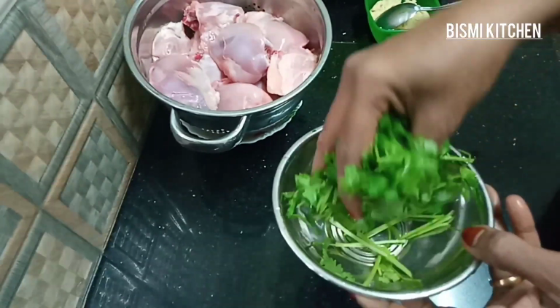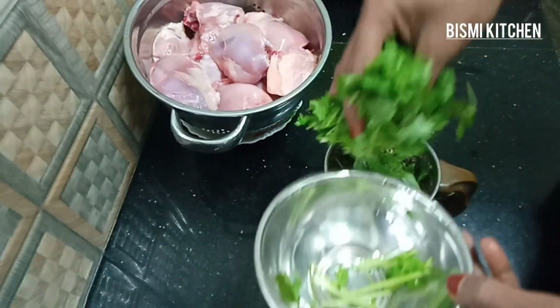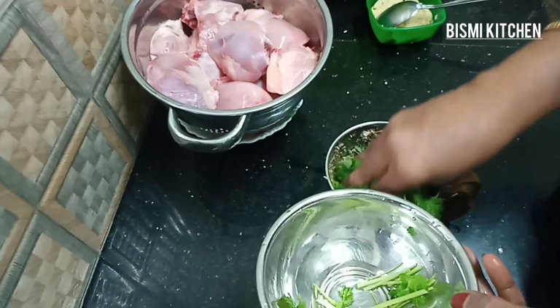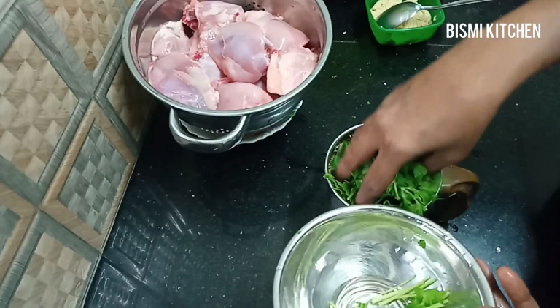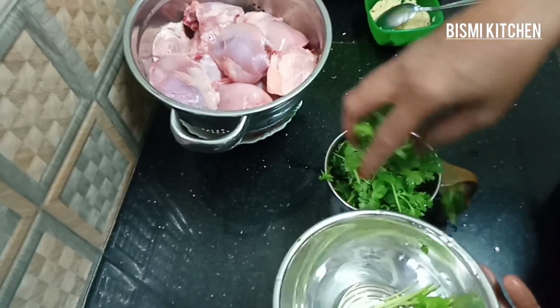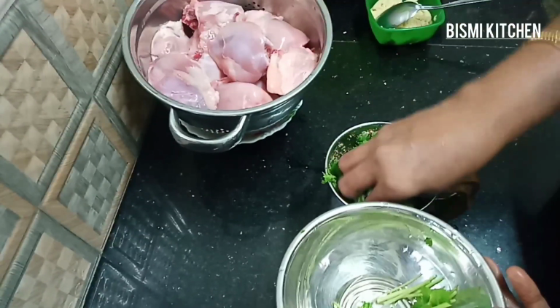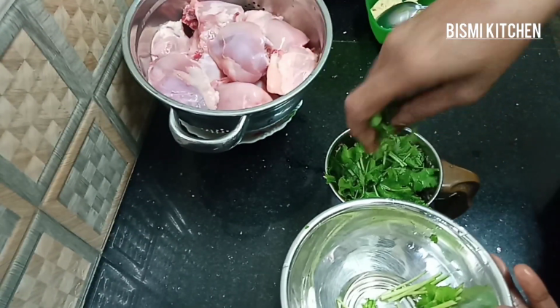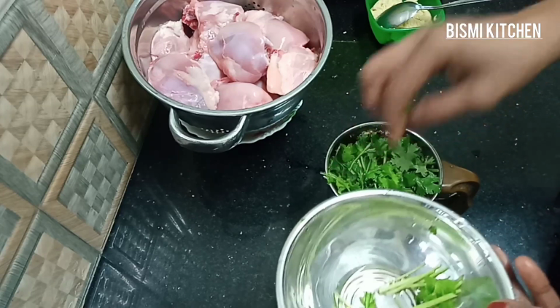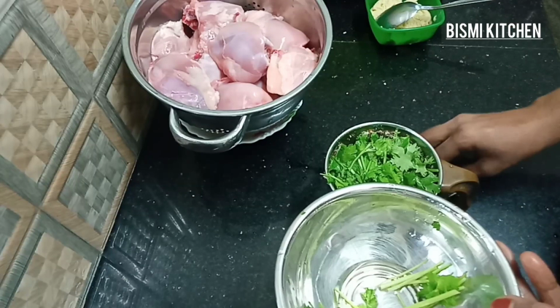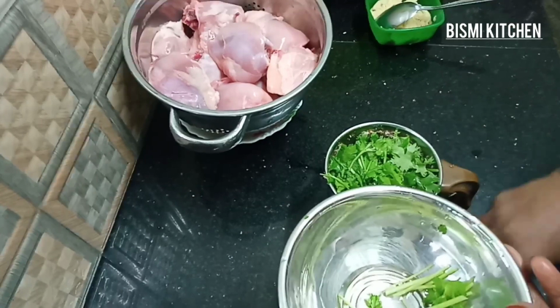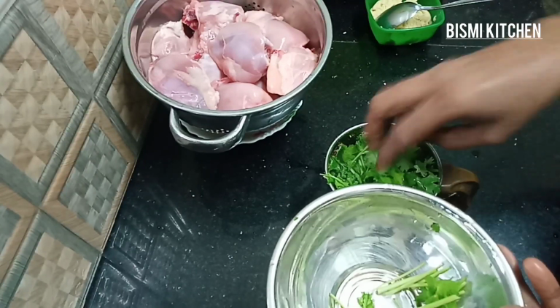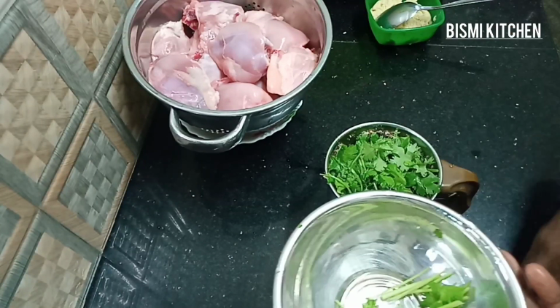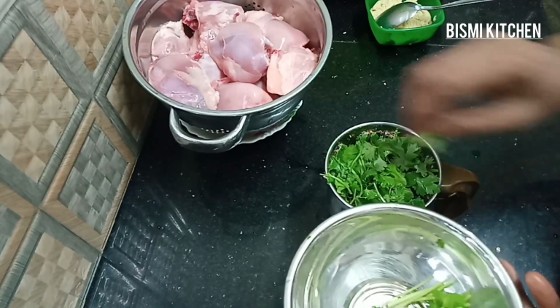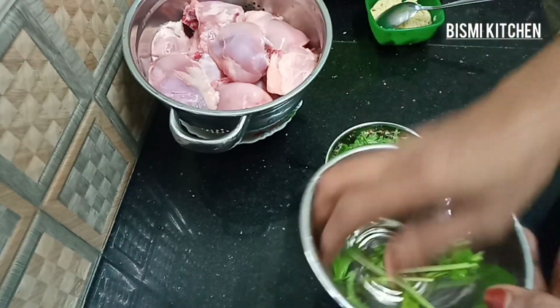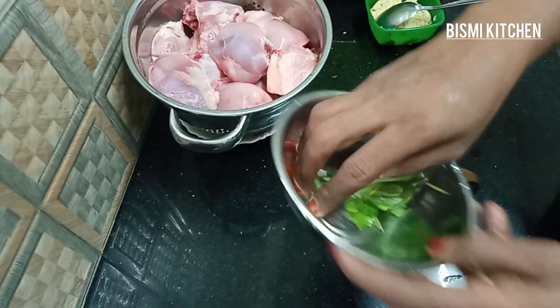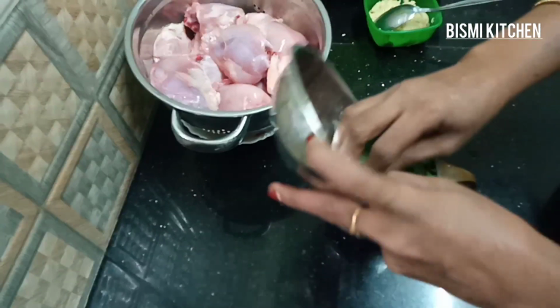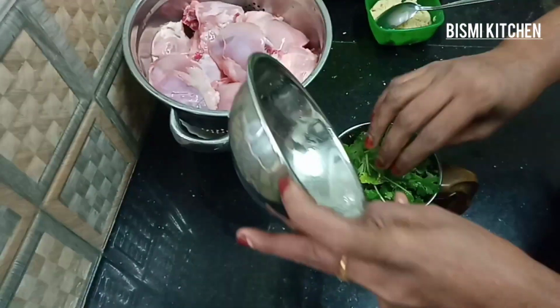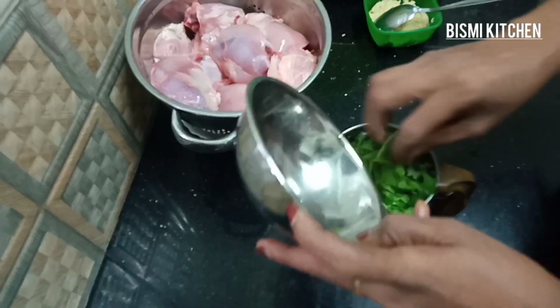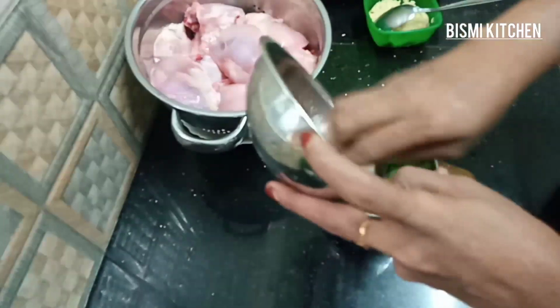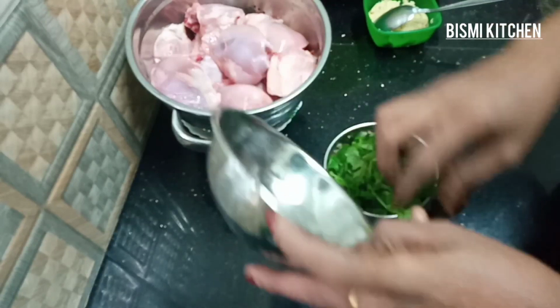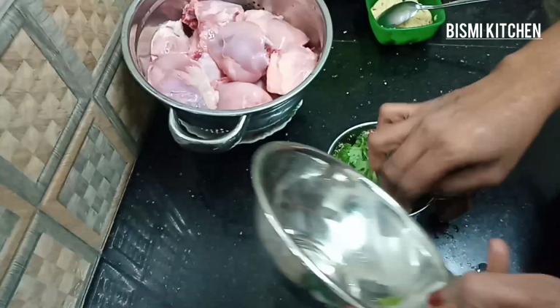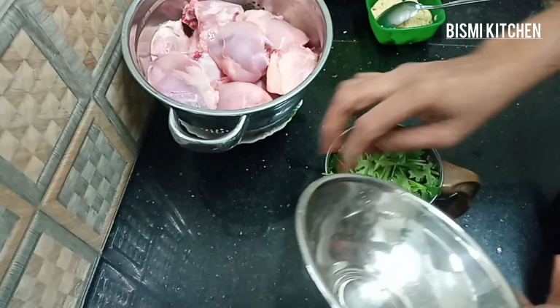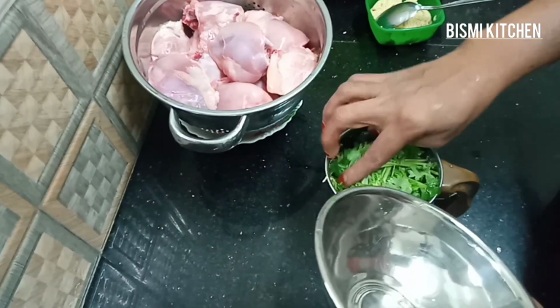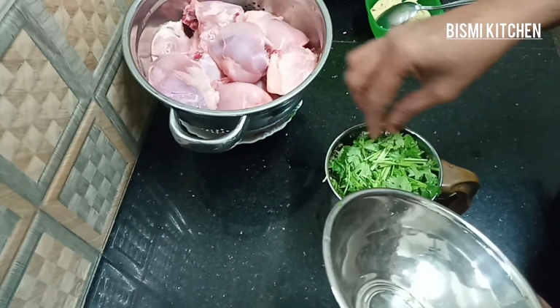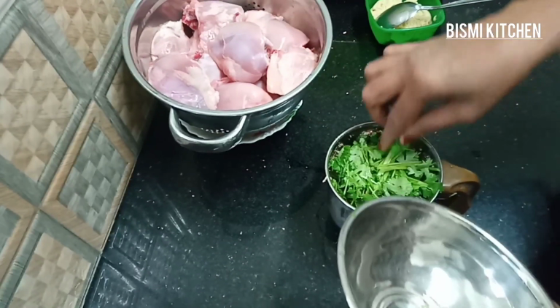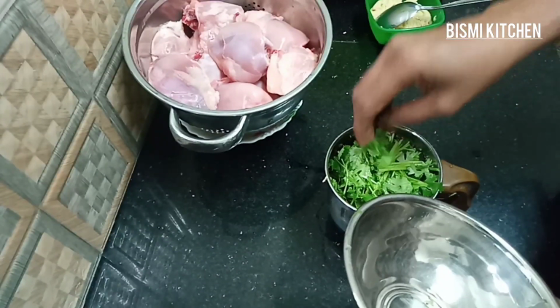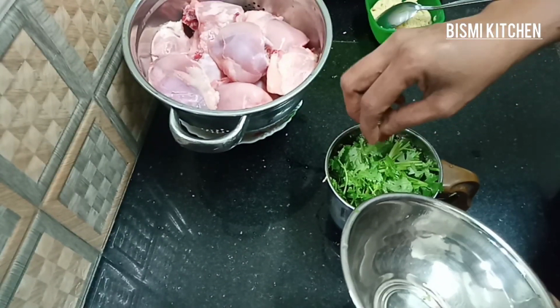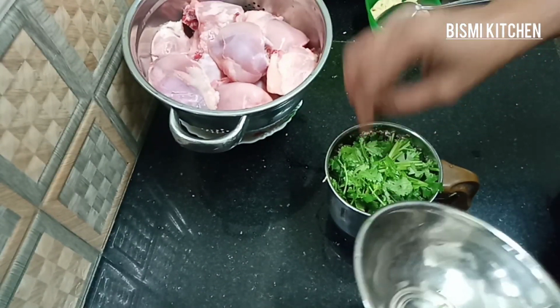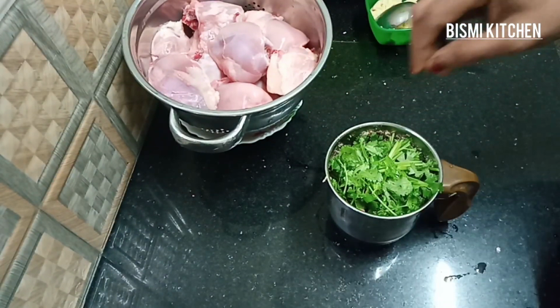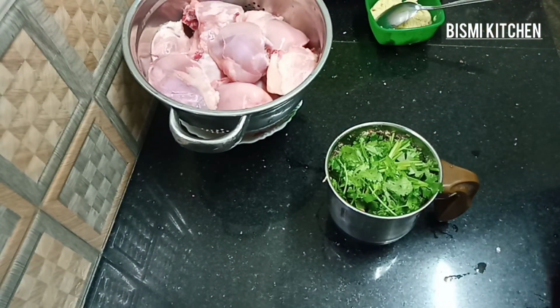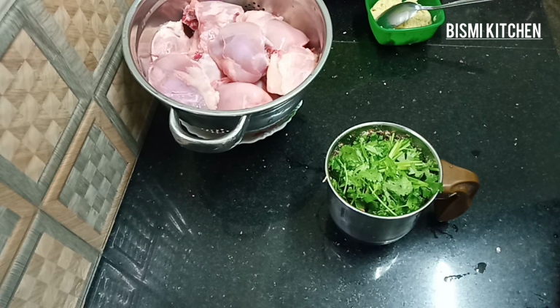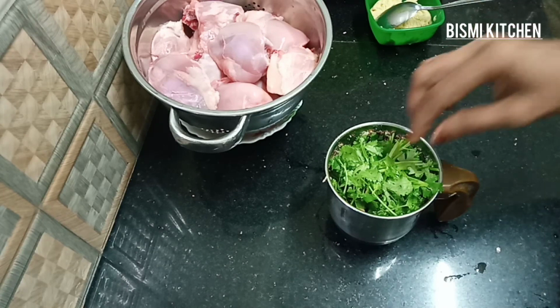They are very tasty. We will make a great combination of the chaffatis and paratas. This is a good combination.